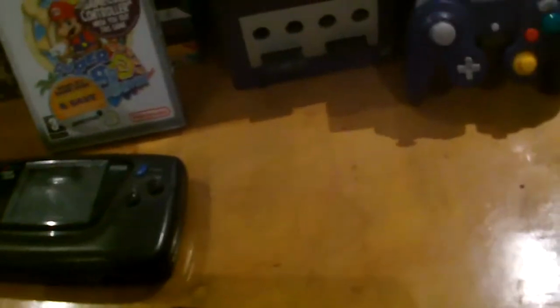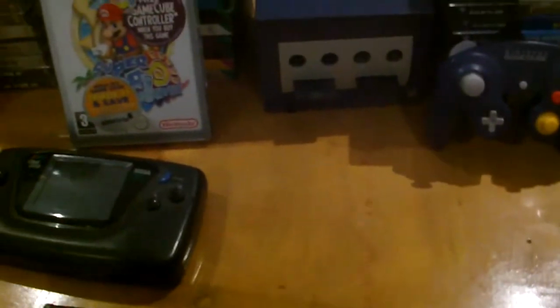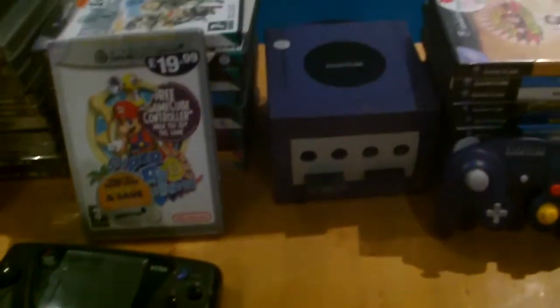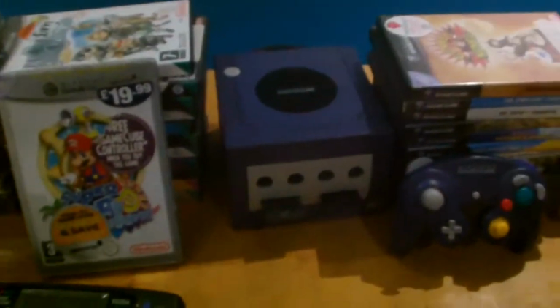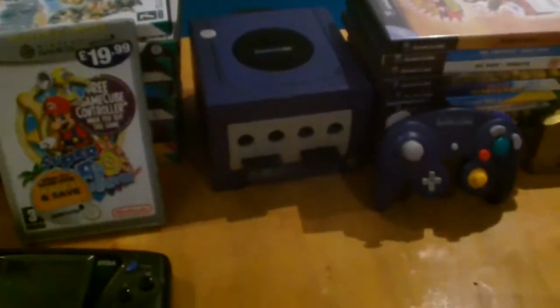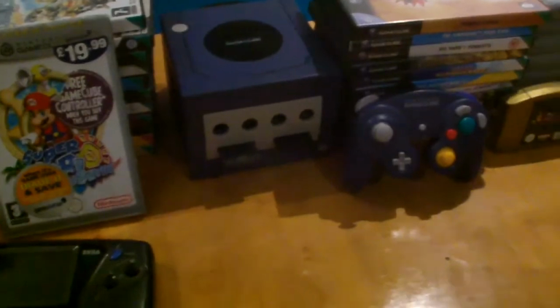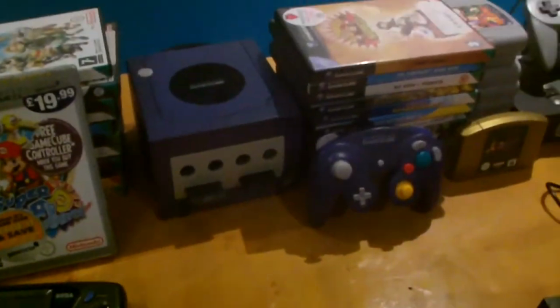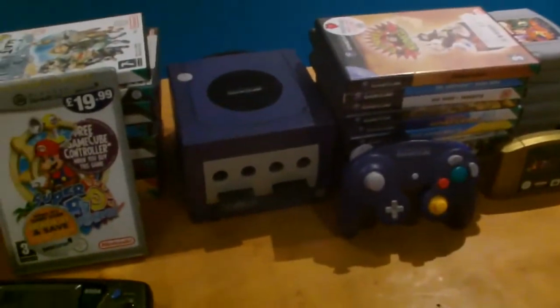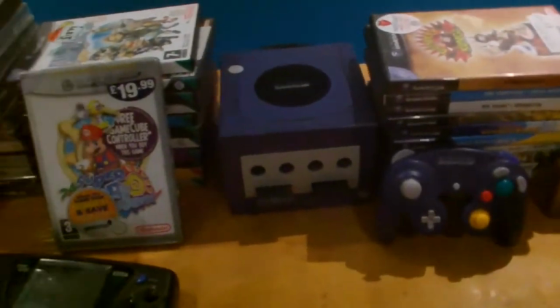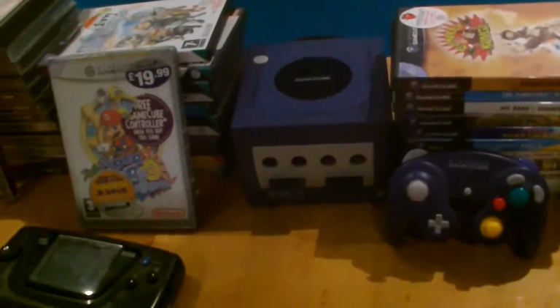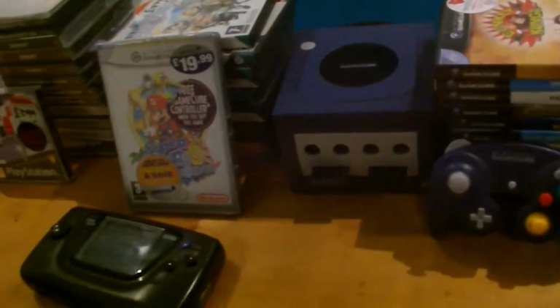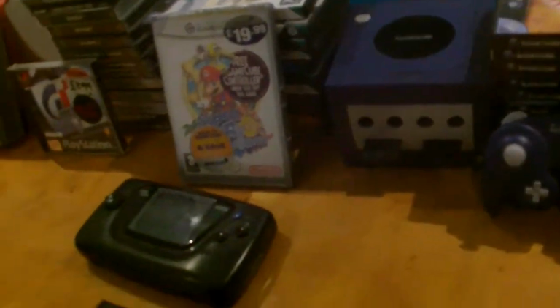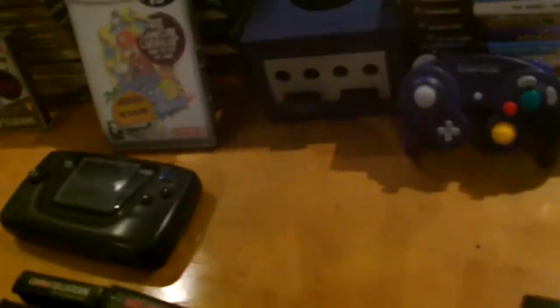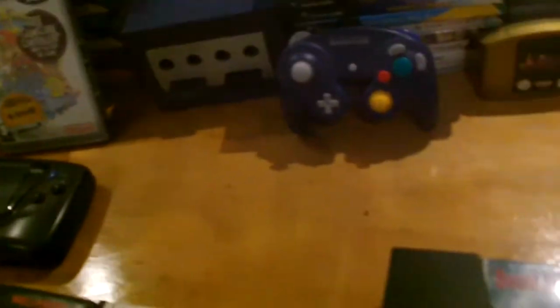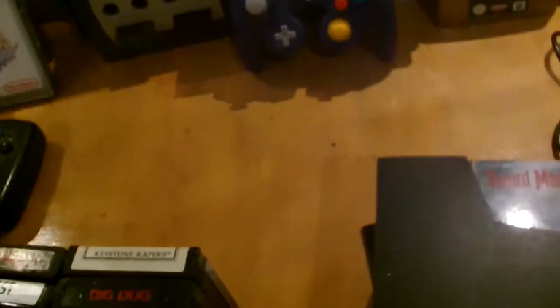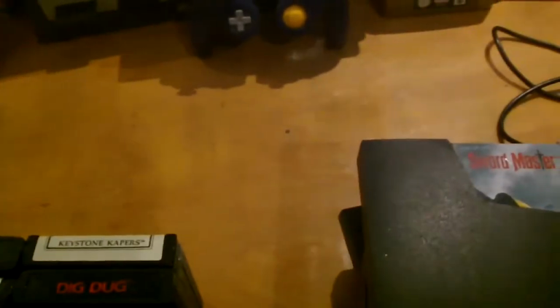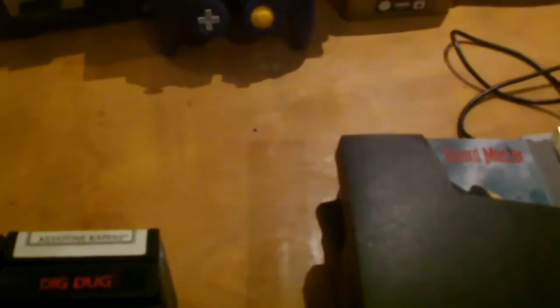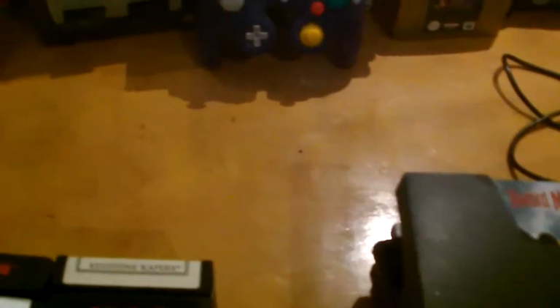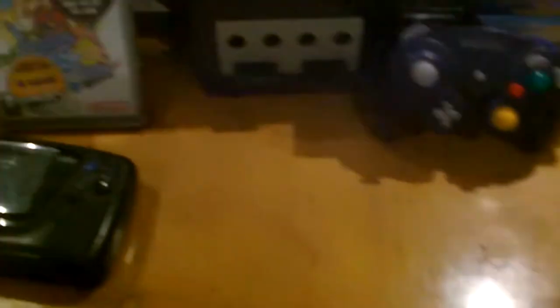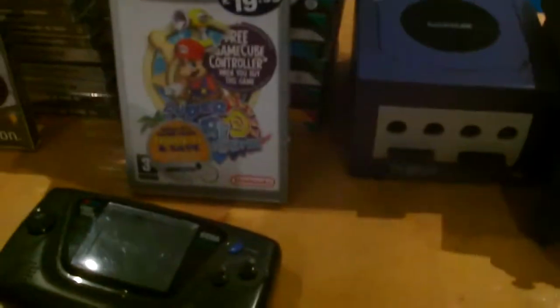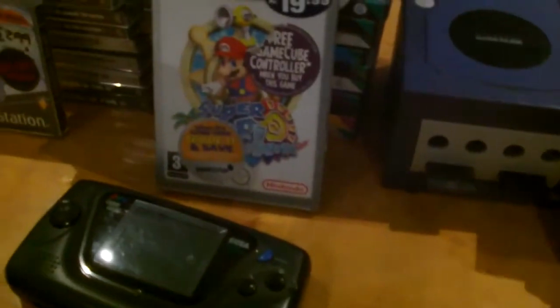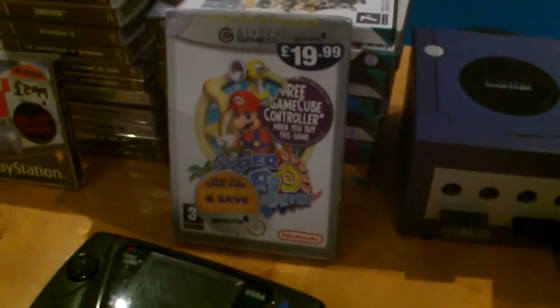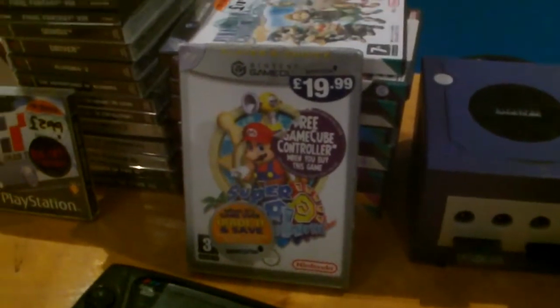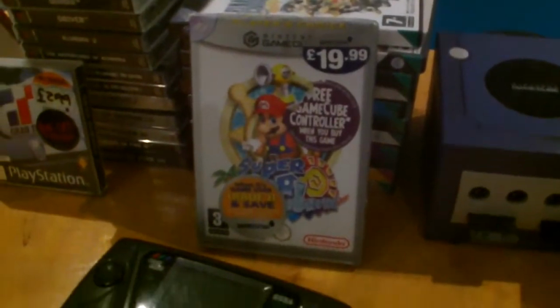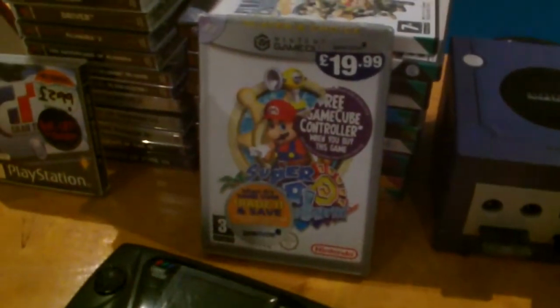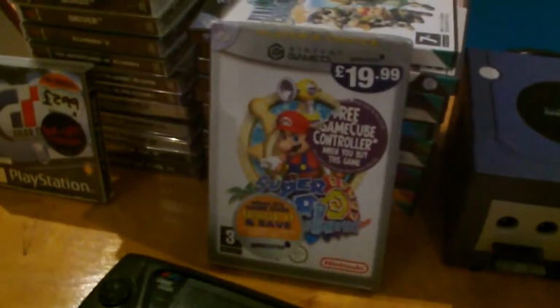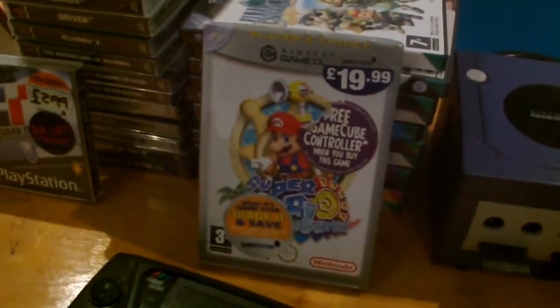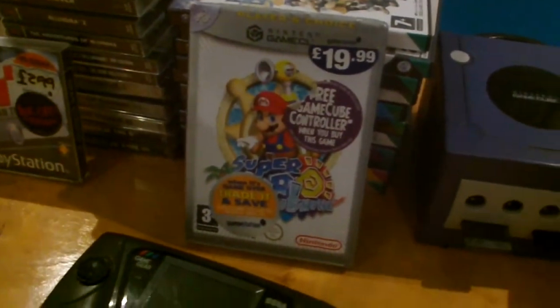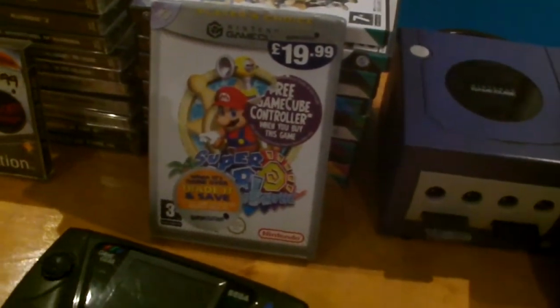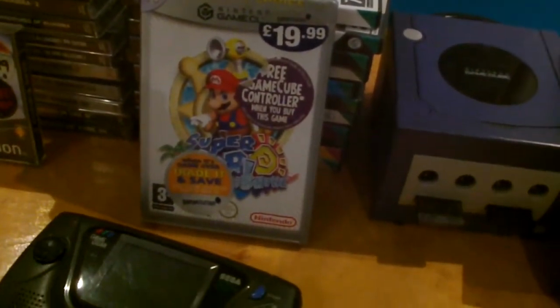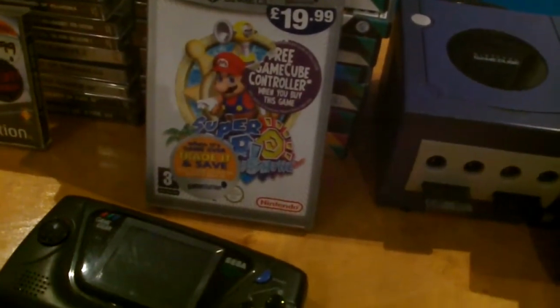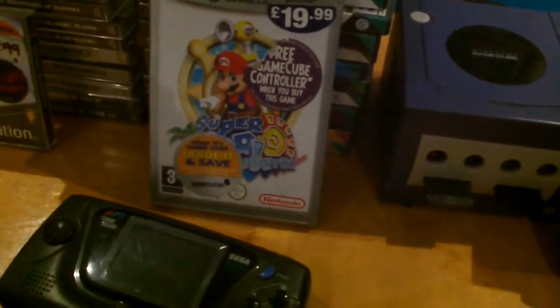The Nintendo GameCube, one of my best and favourite consoles. We've got the rare and limited edition Mario Sunshine.